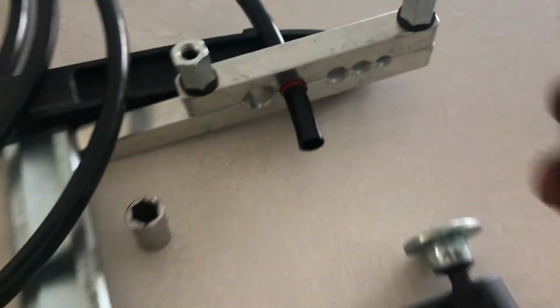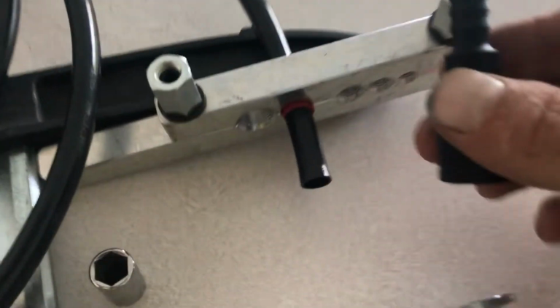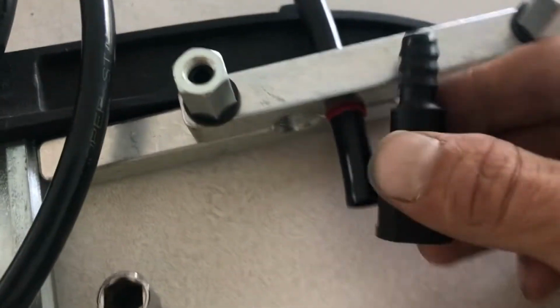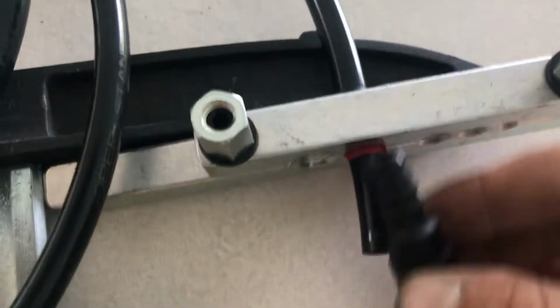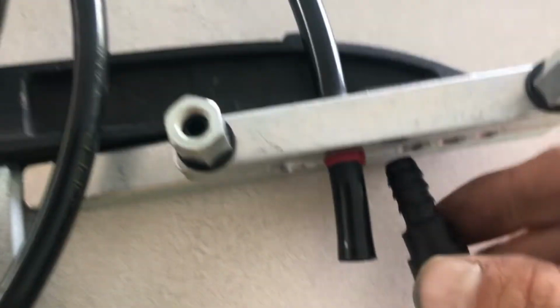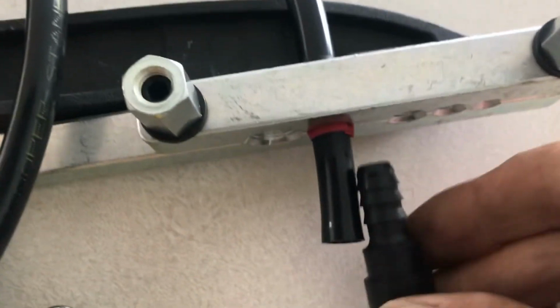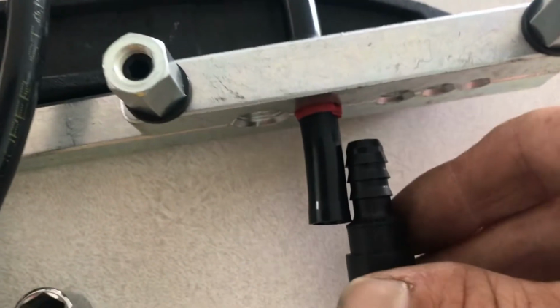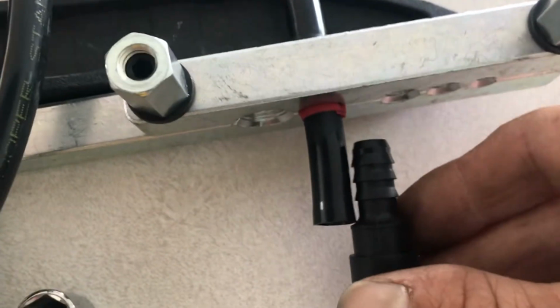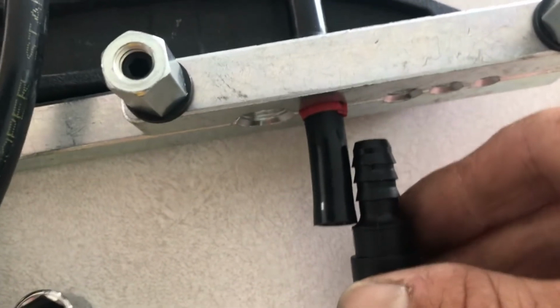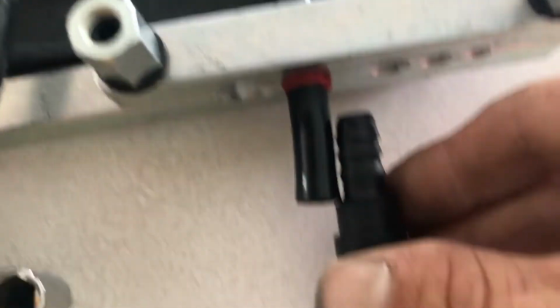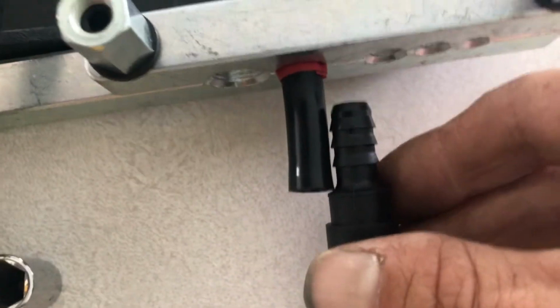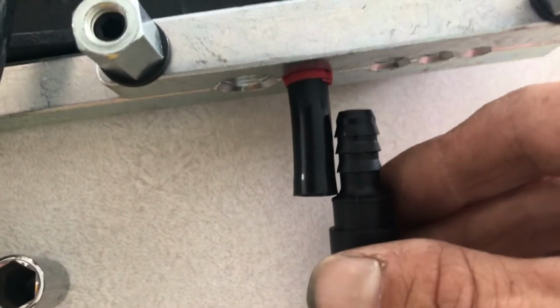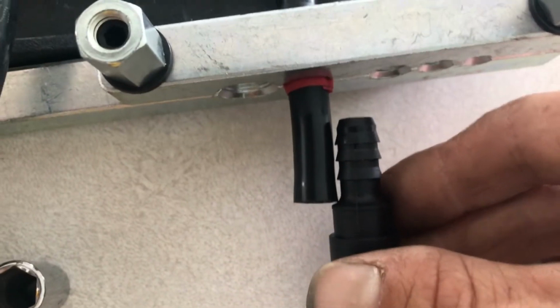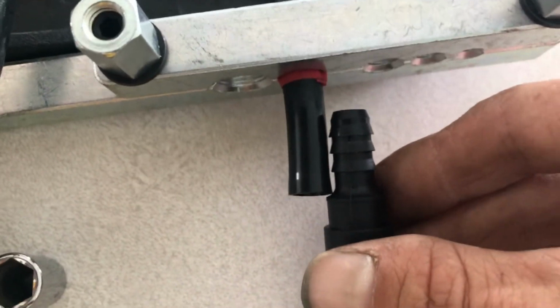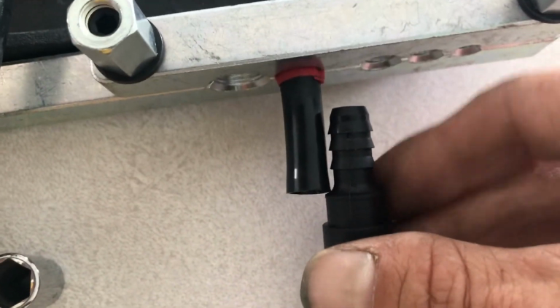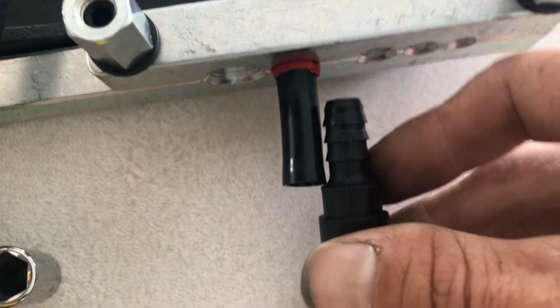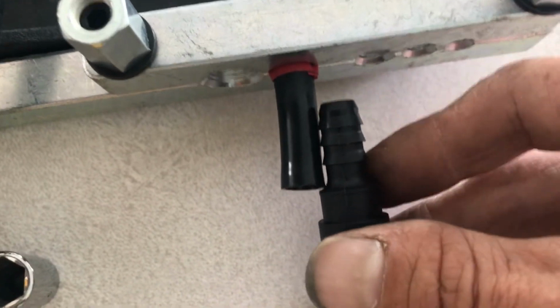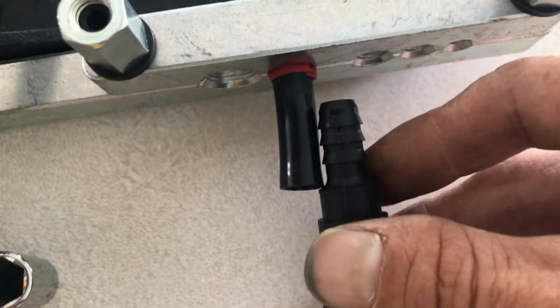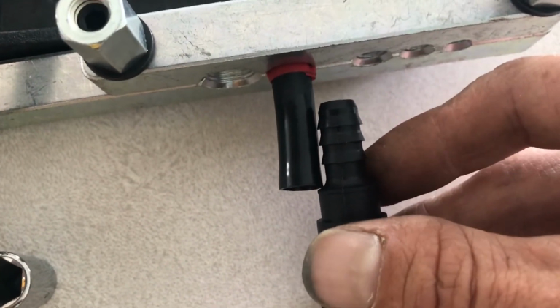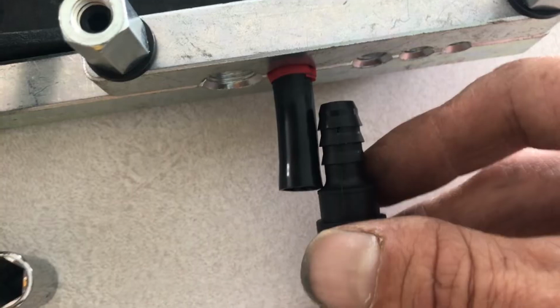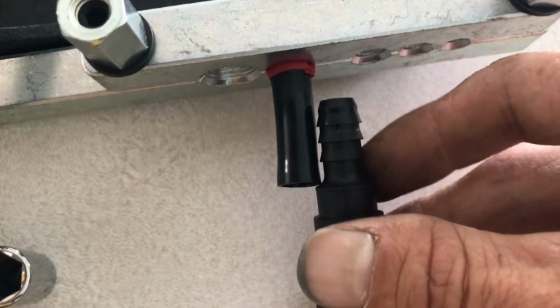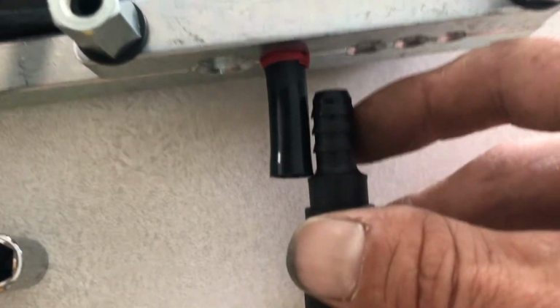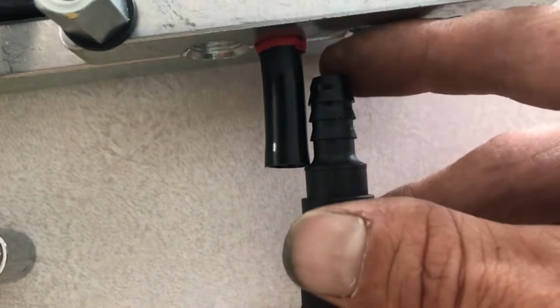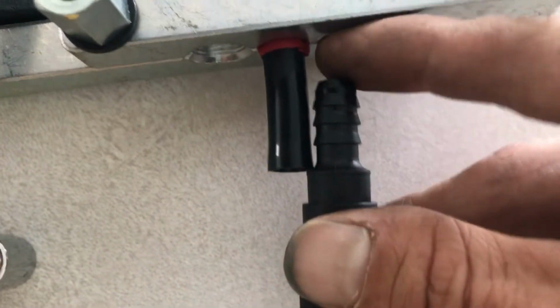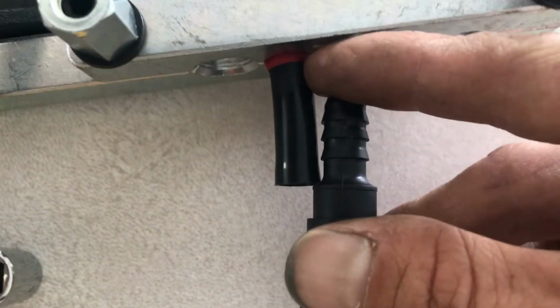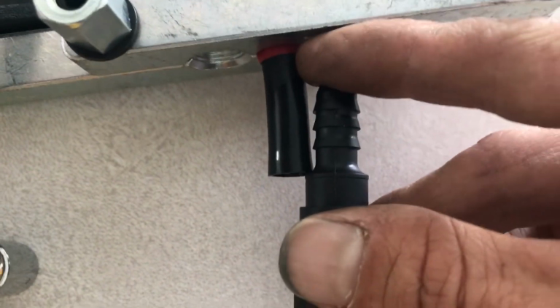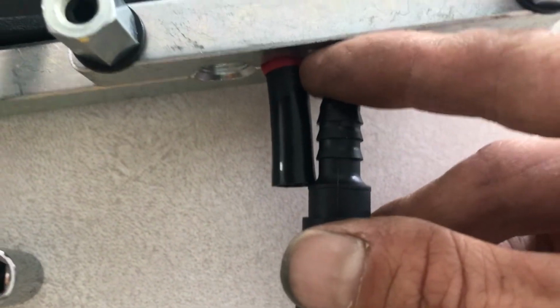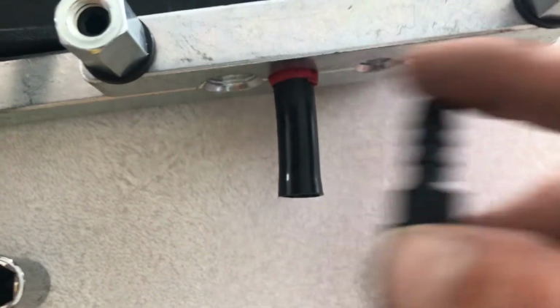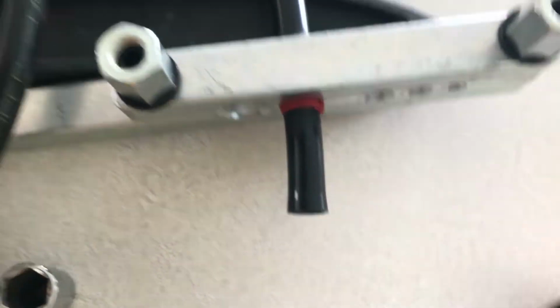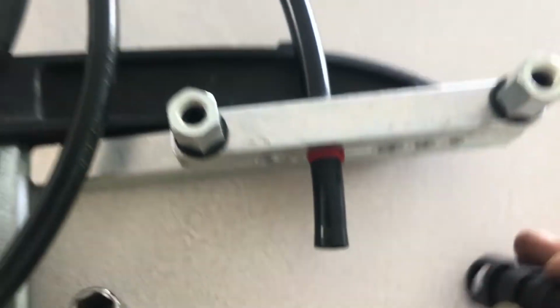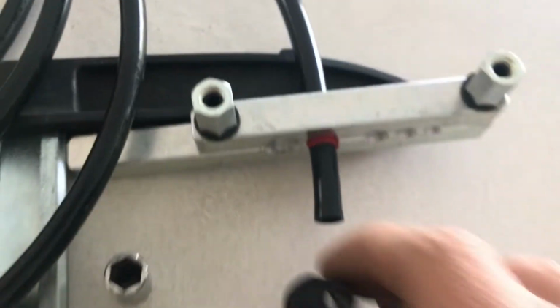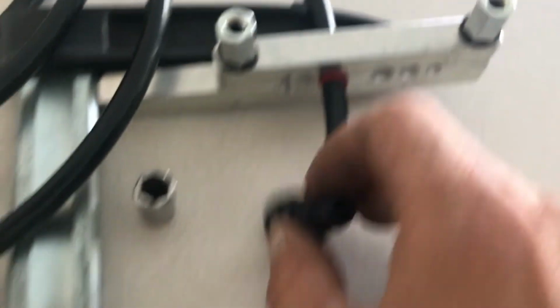I left just enough room for expansion there. You're going to want to go until it bottoms out, then leave that little bit for expansion.